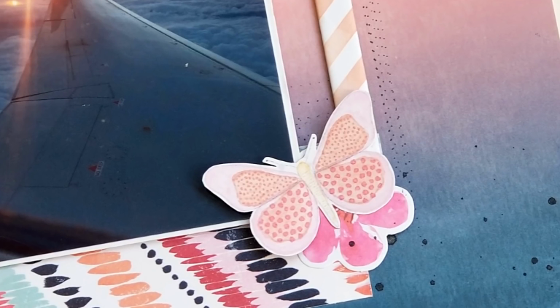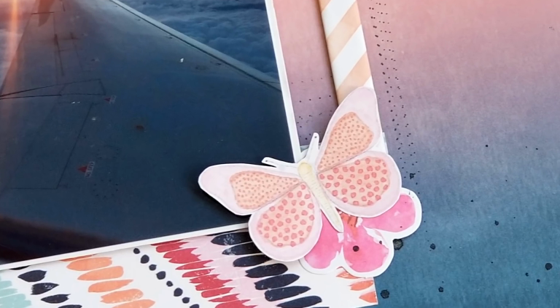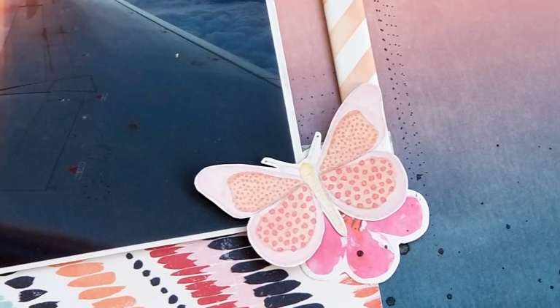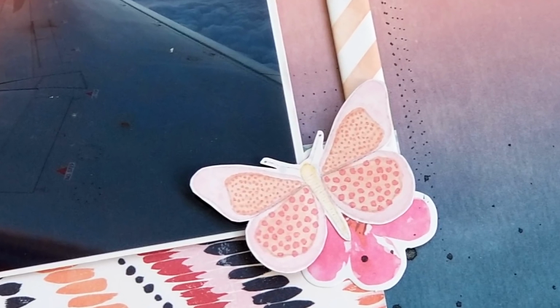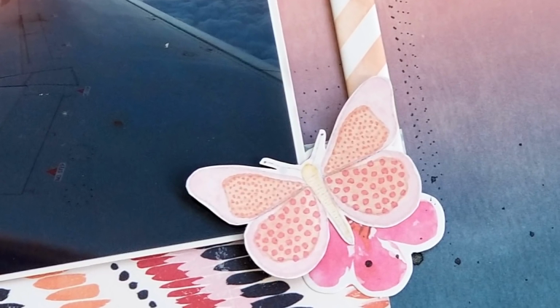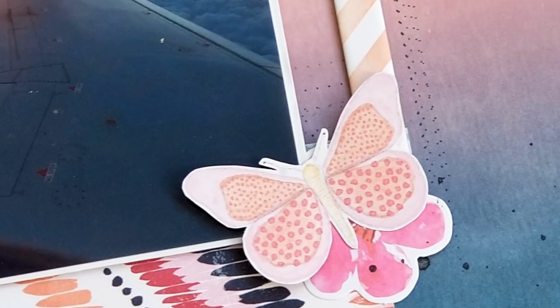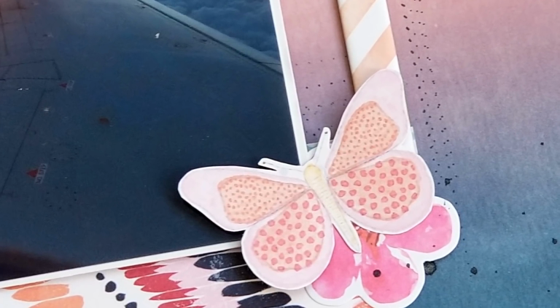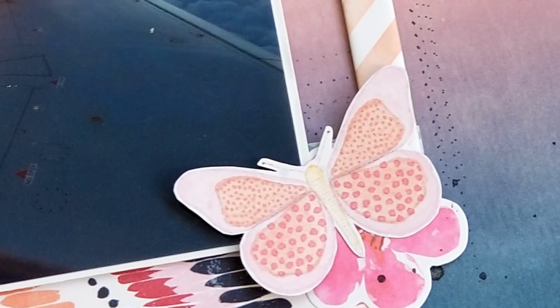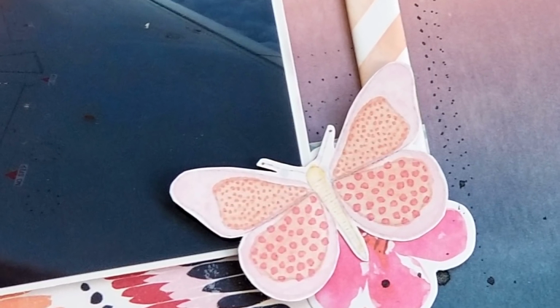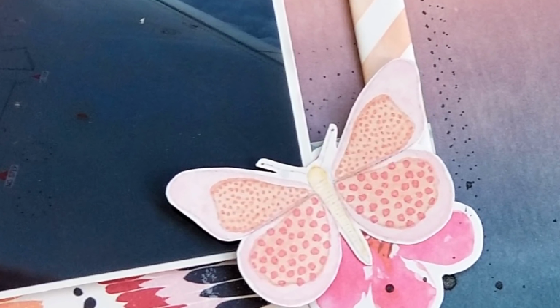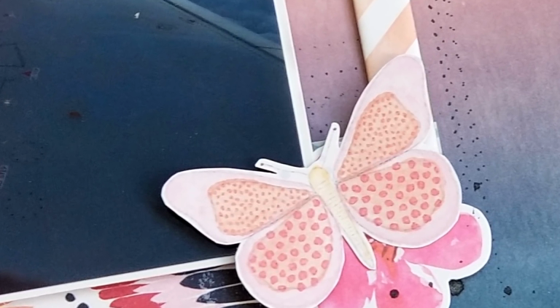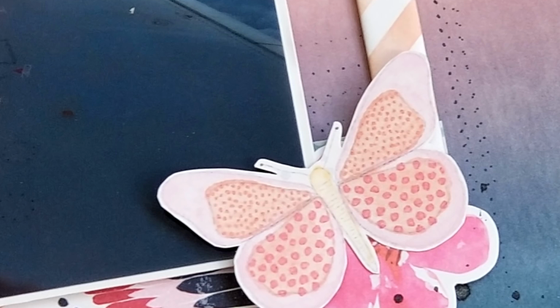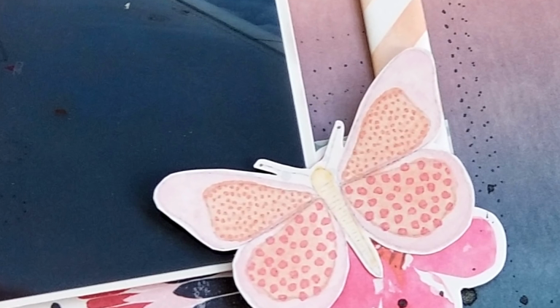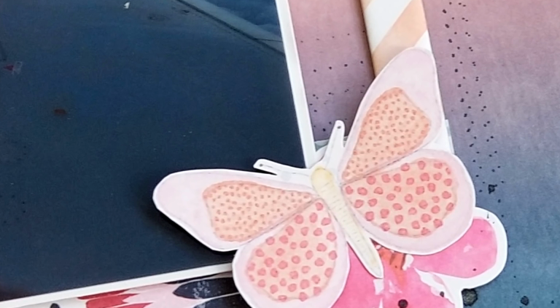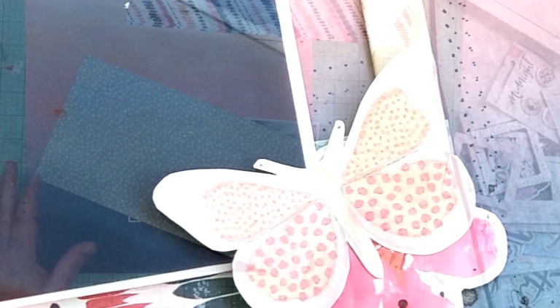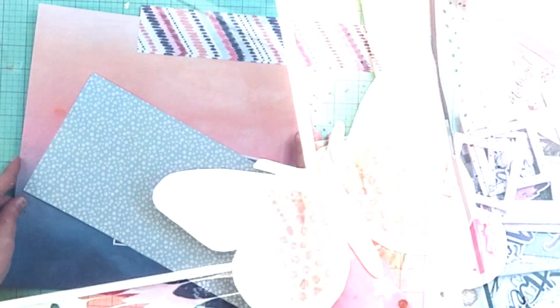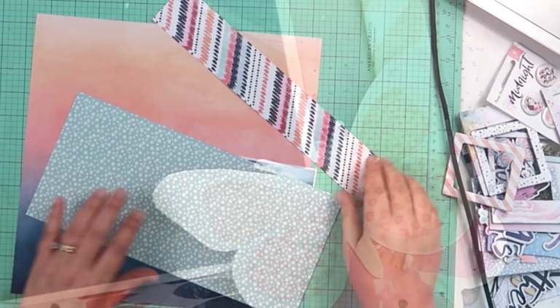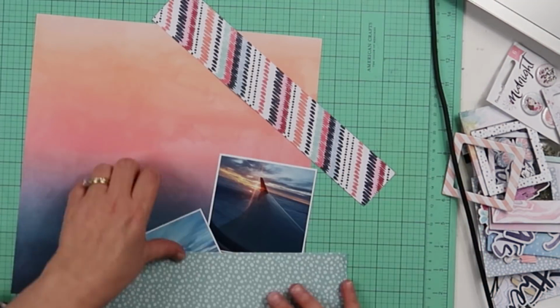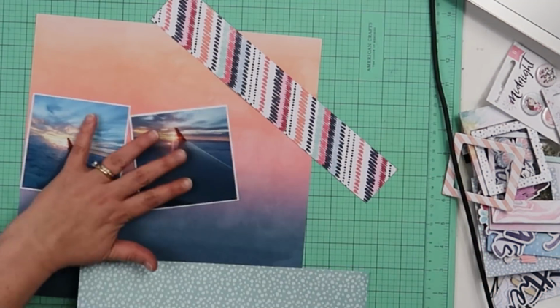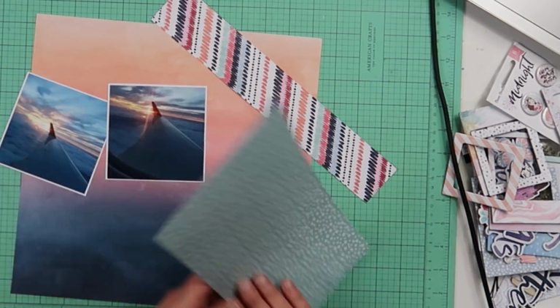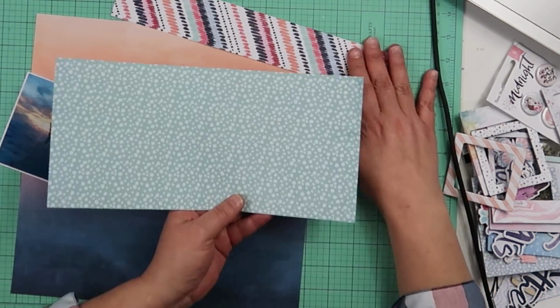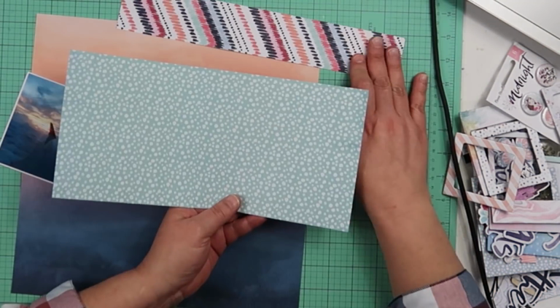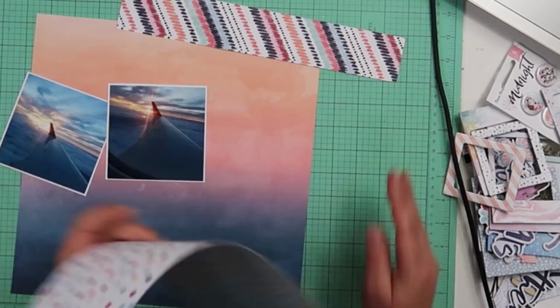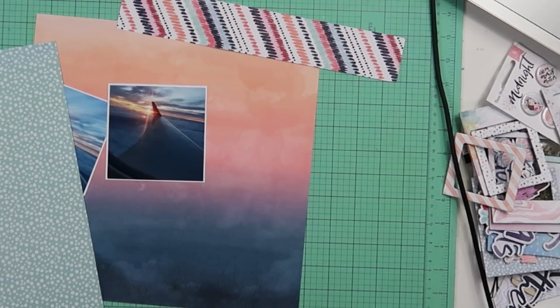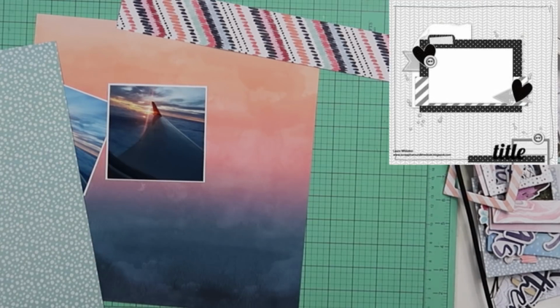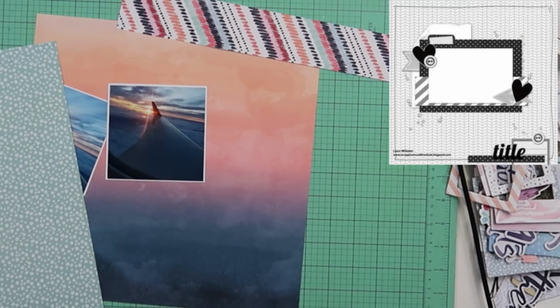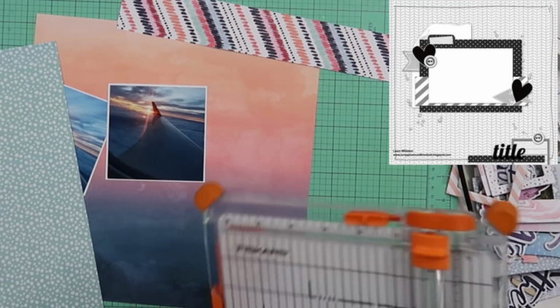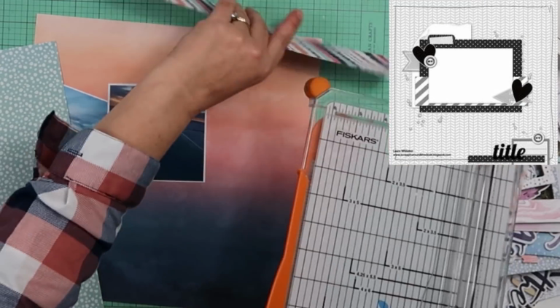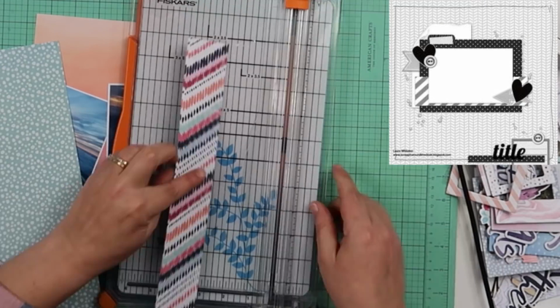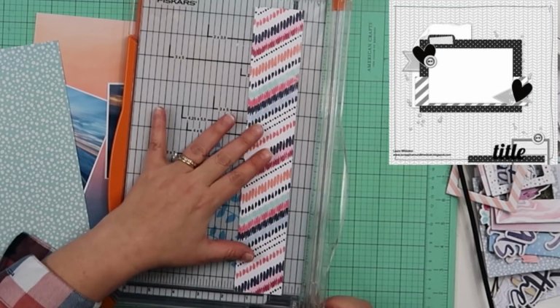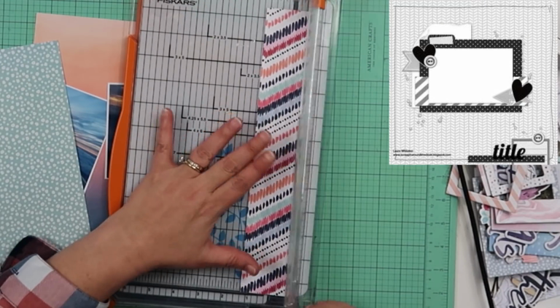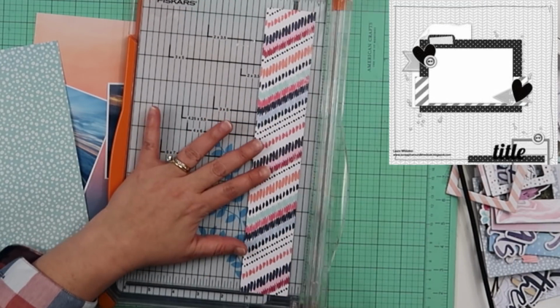Hey guys, it's Becky. I am back with Minikit Monday, April 2019. This is layout number four and it will be the final layout for this month.